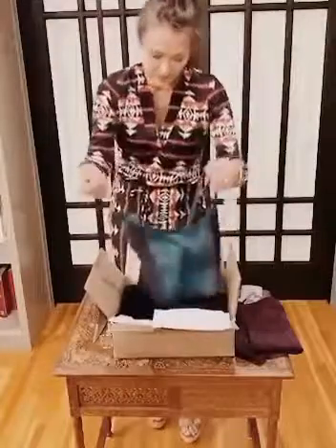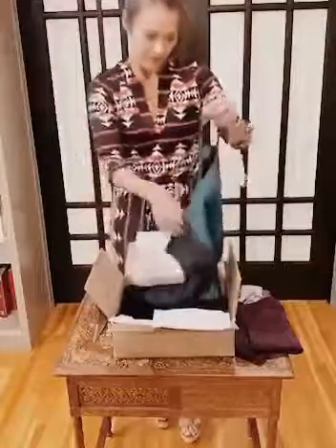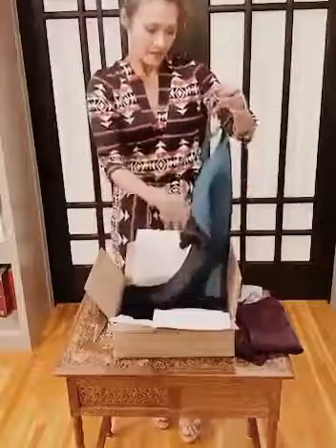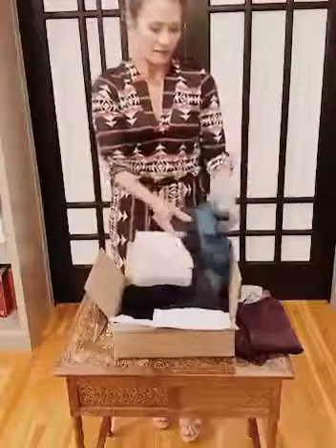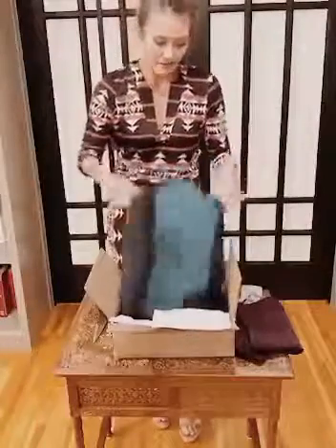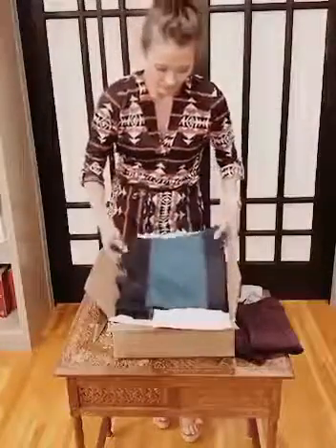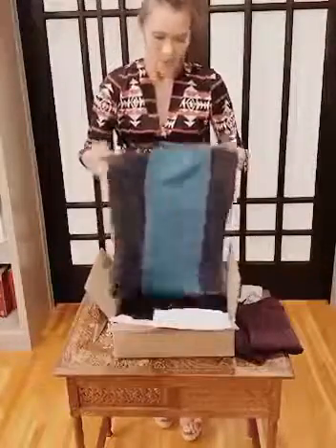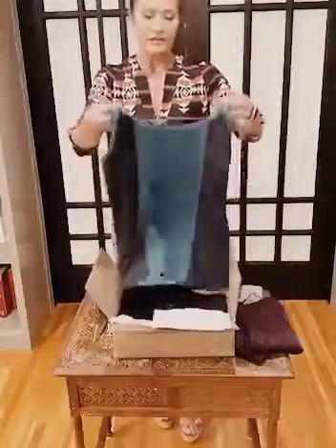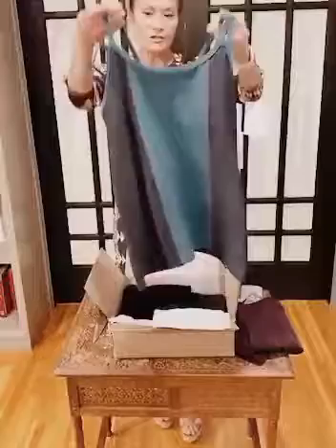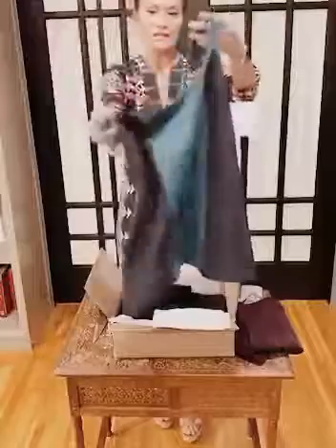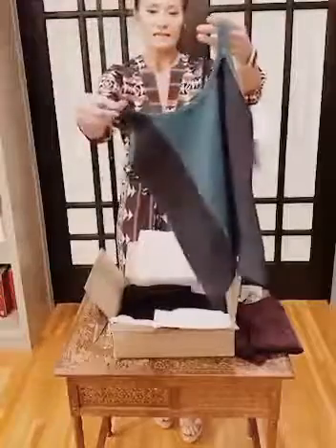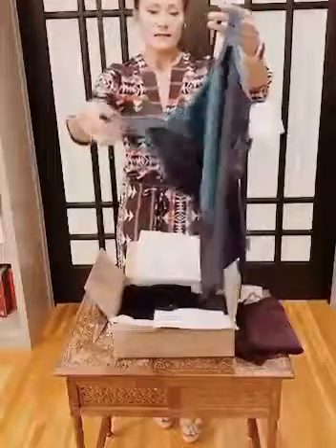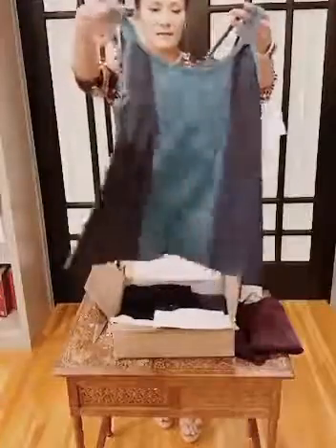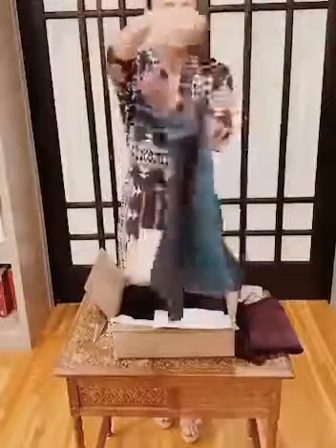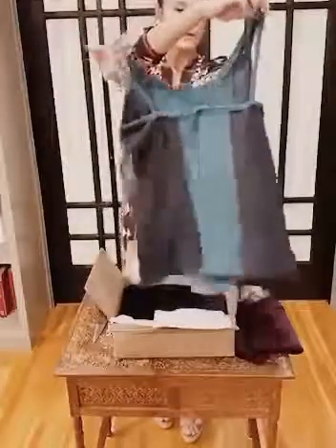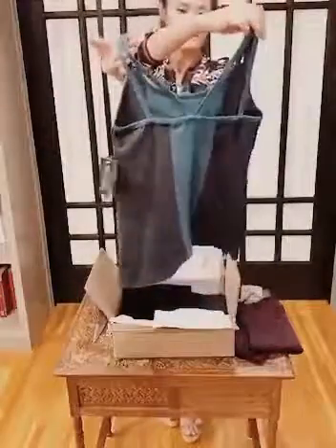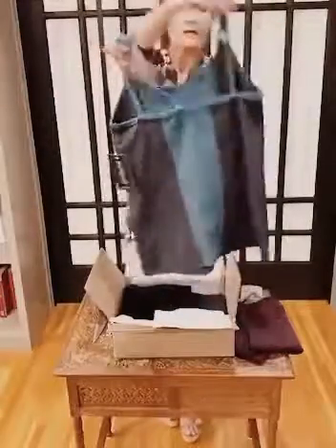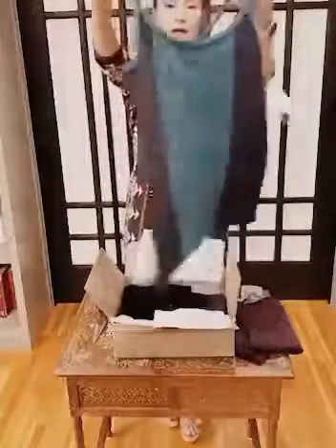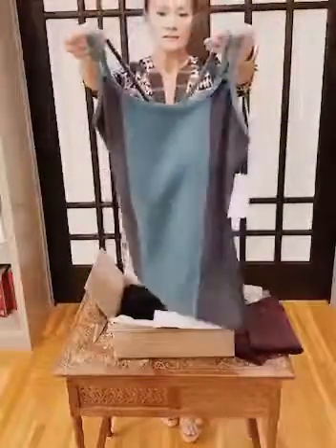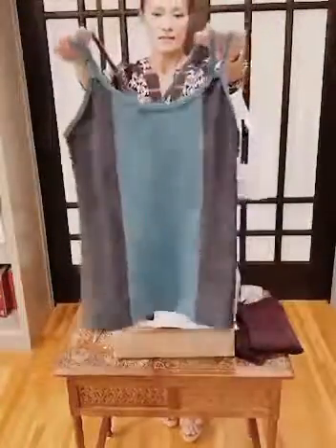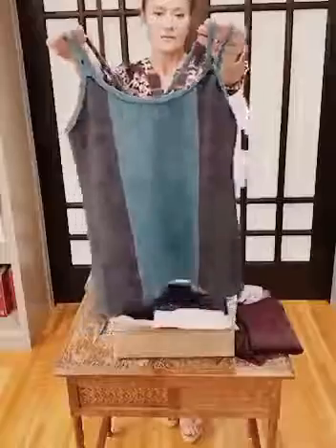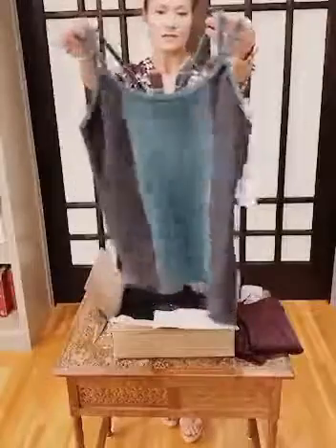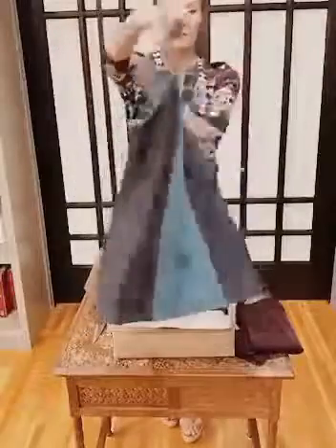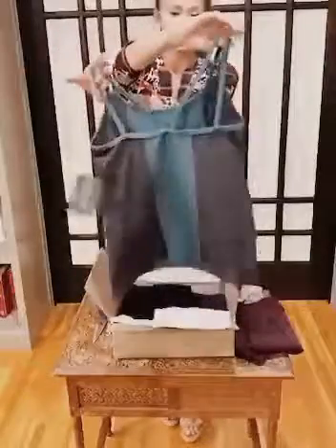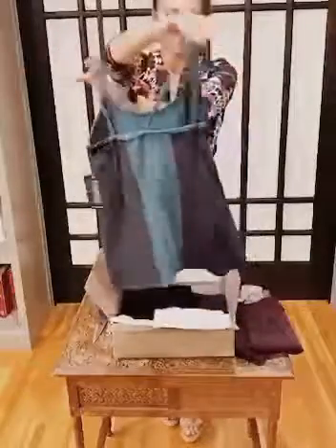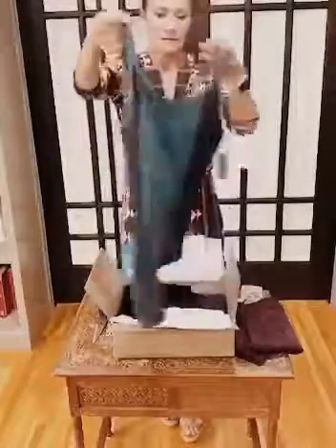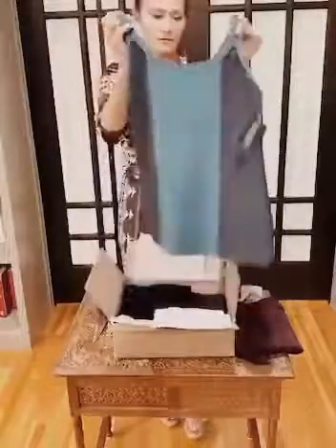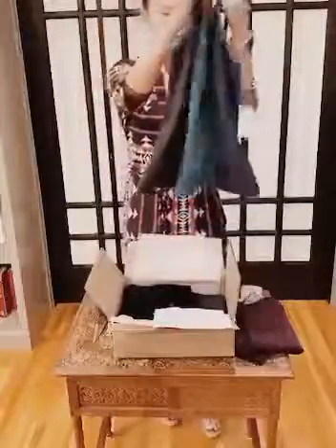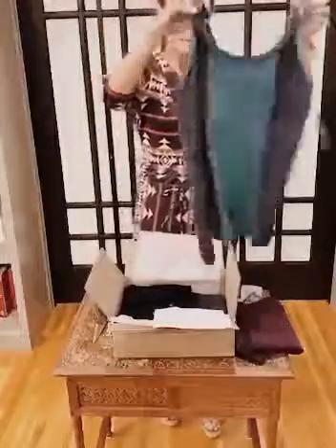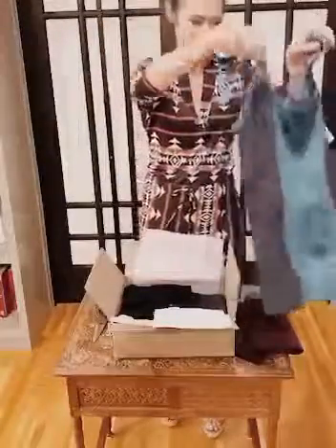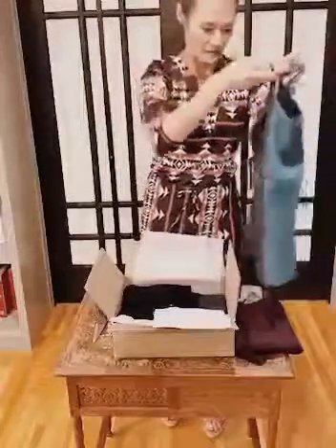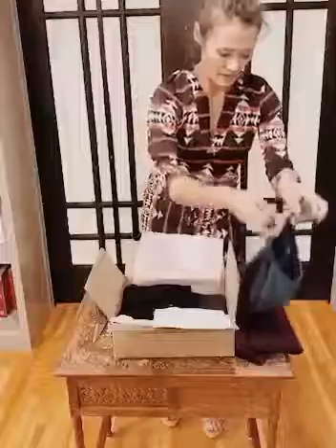And then this is one of our little angel tanks — one of the little color blocked tanks with a teal and a charcoal. It's a great little tank top.